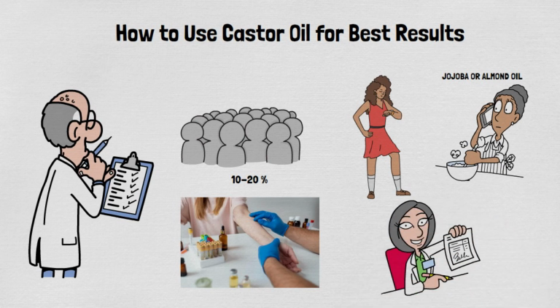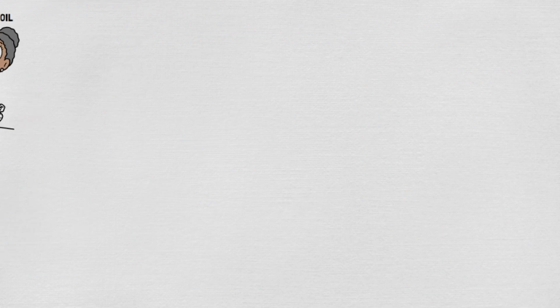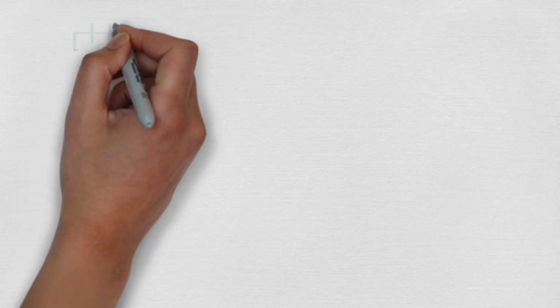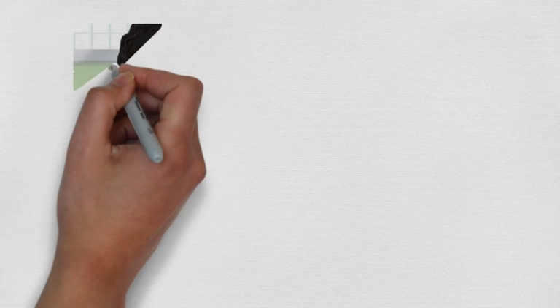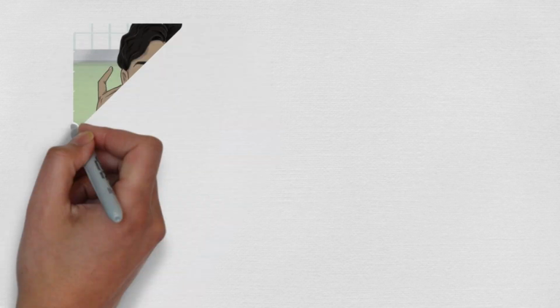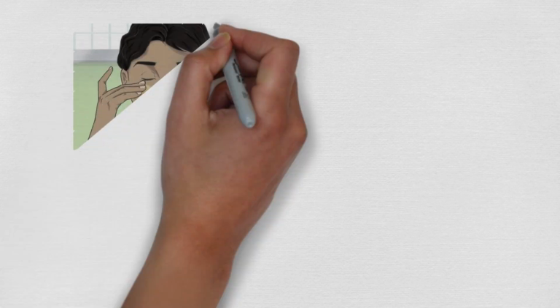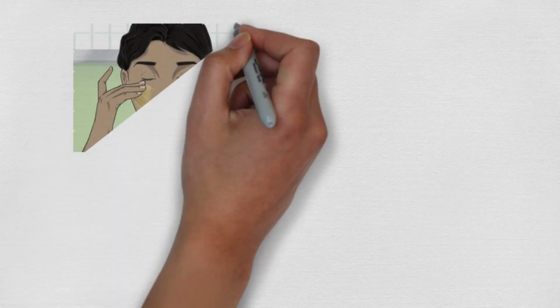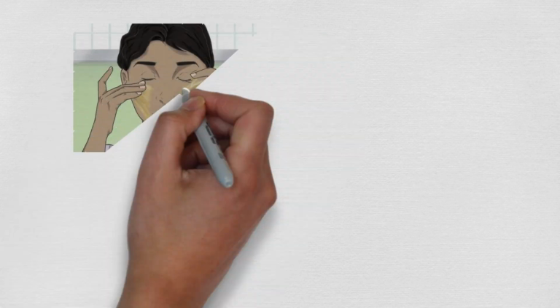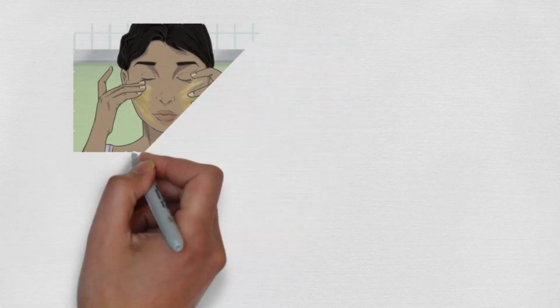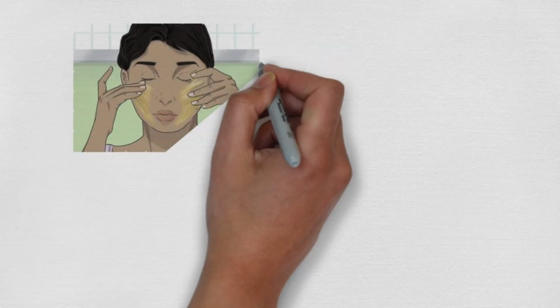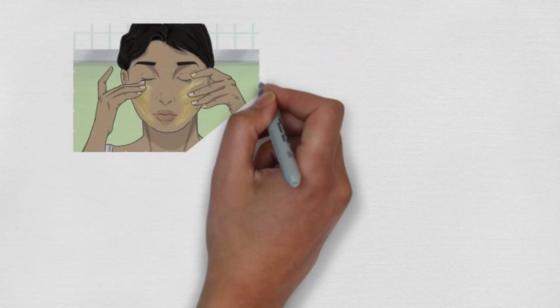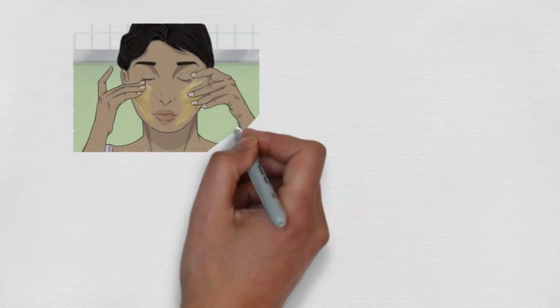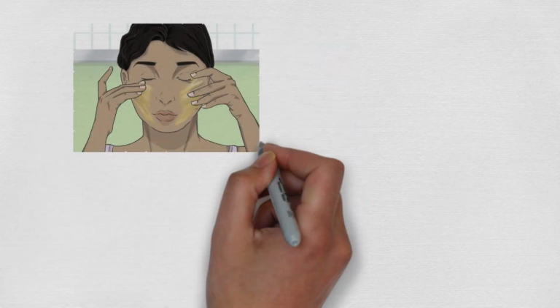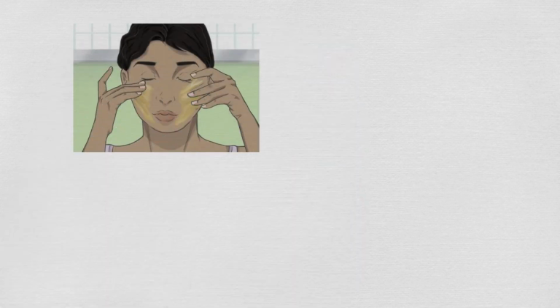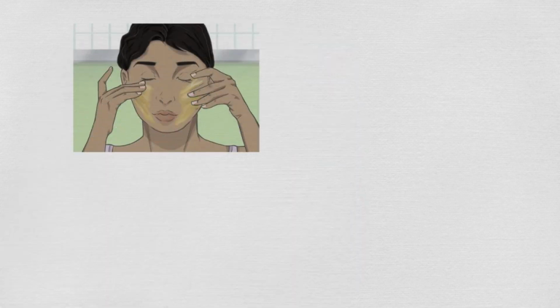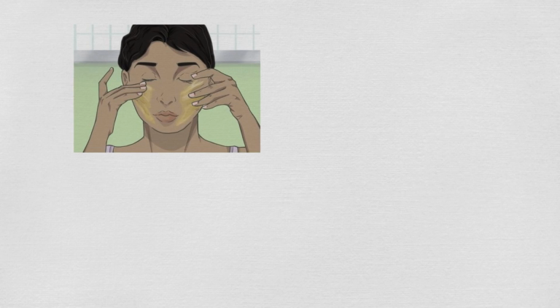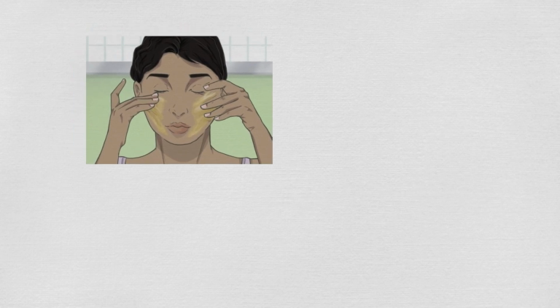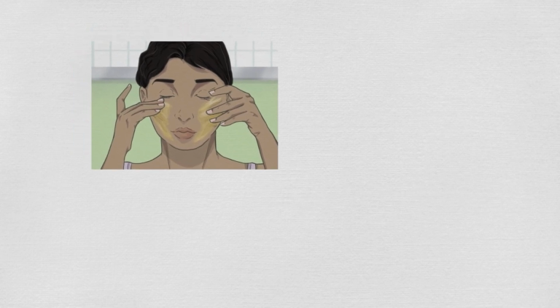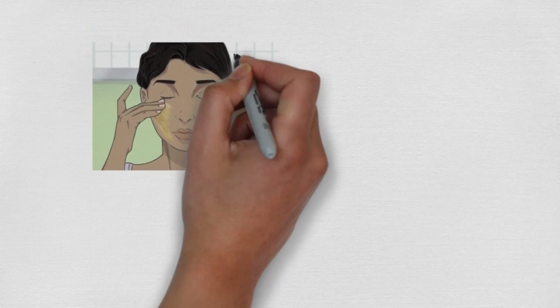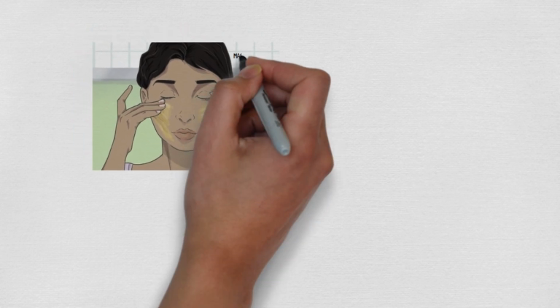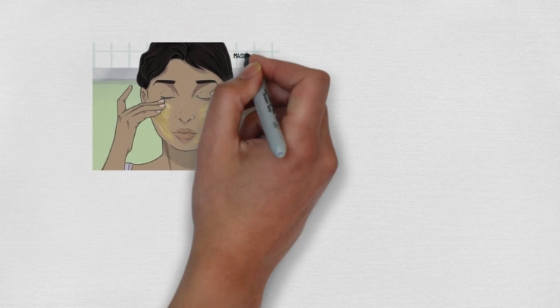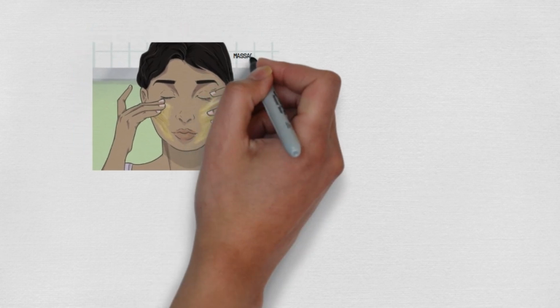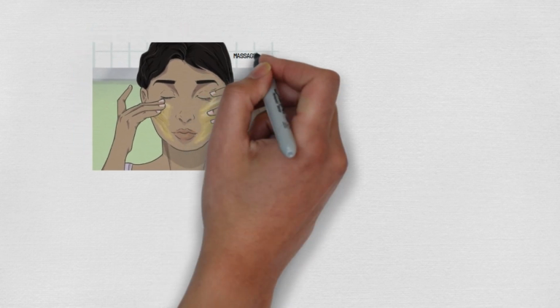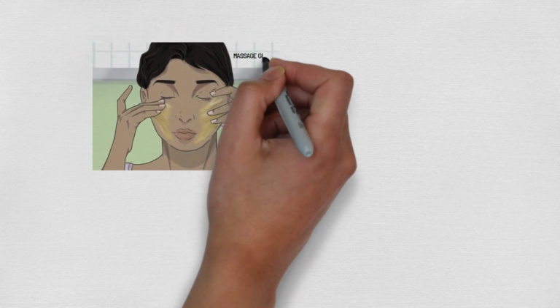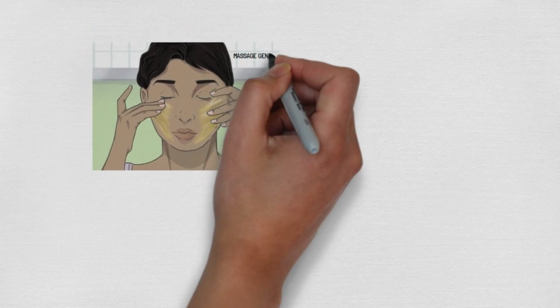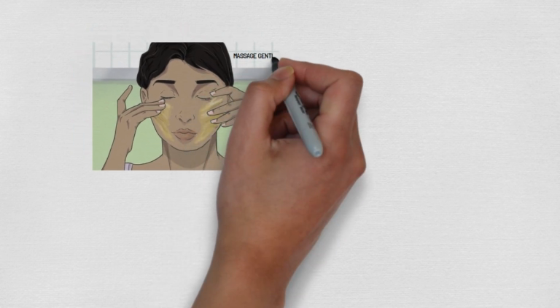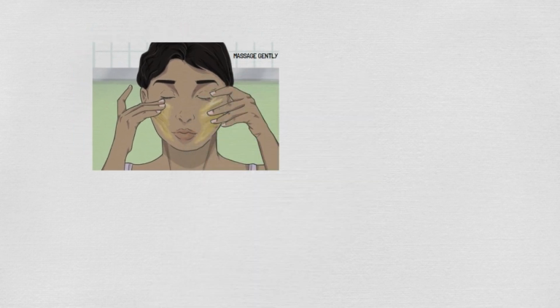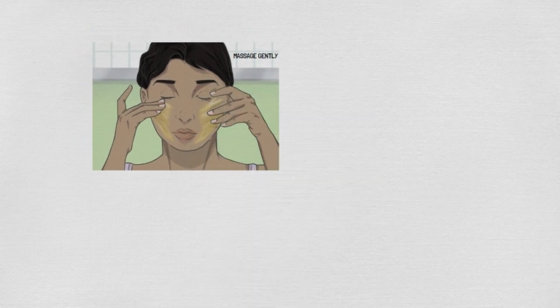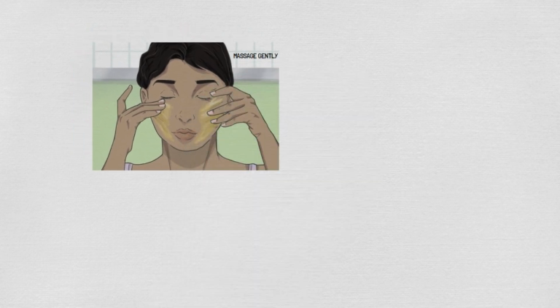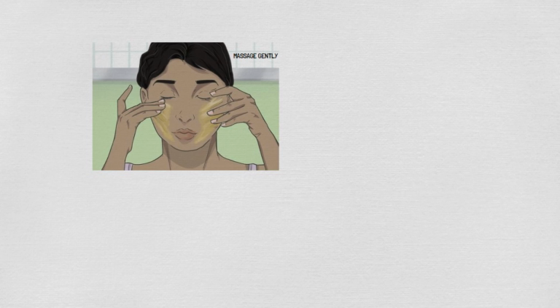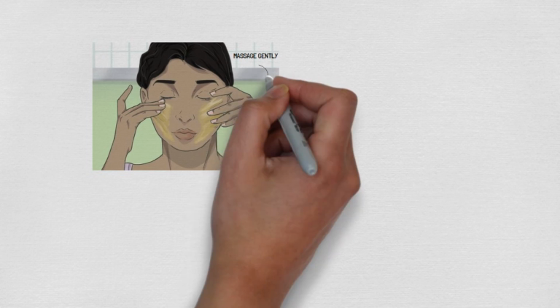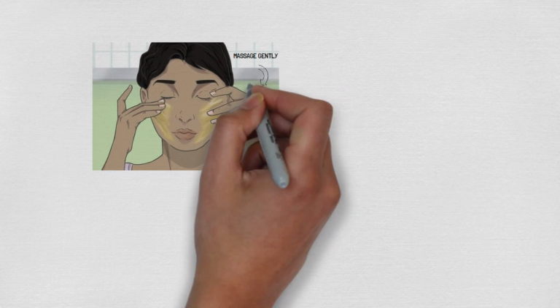Apply a small amount of the mixture to your face, massaging gently in circular motions. This method helps improve circulation and ensures even distribution.